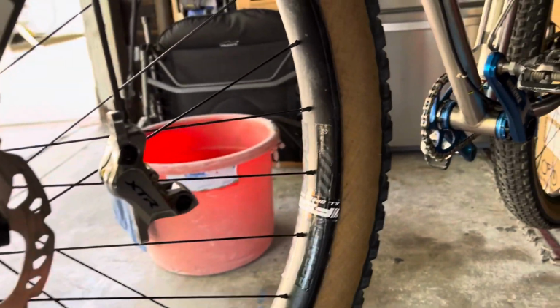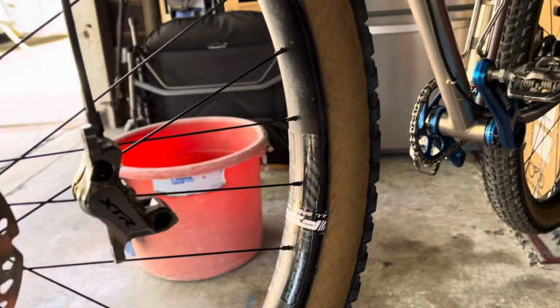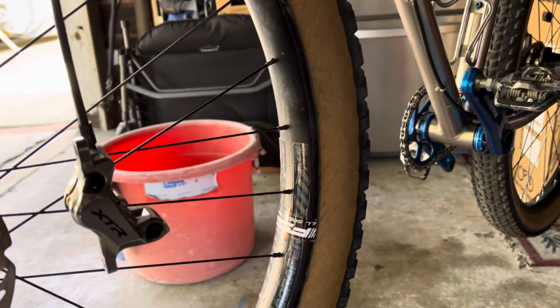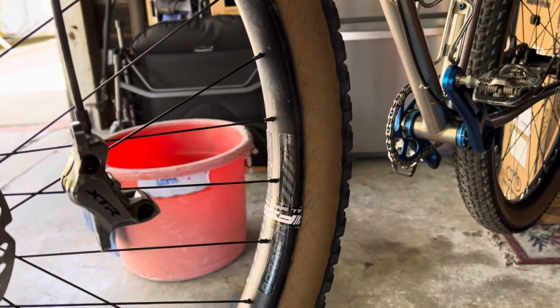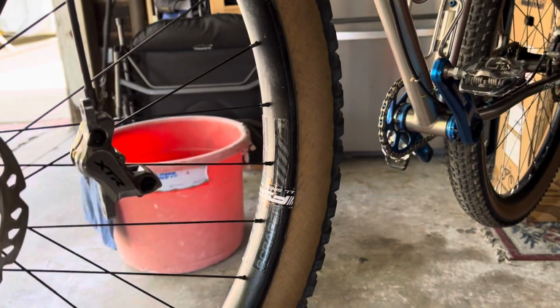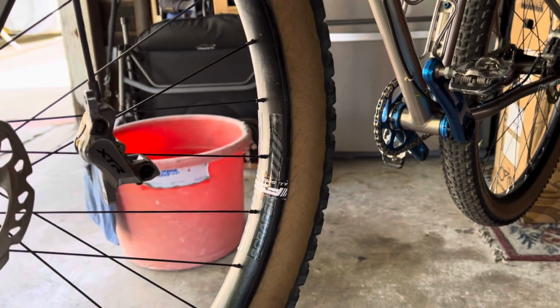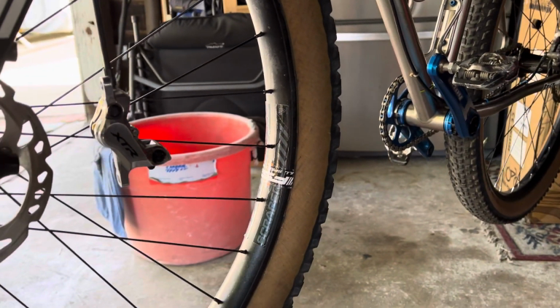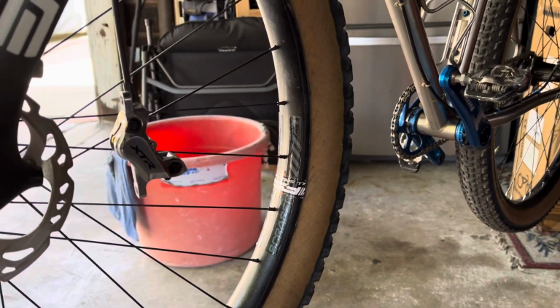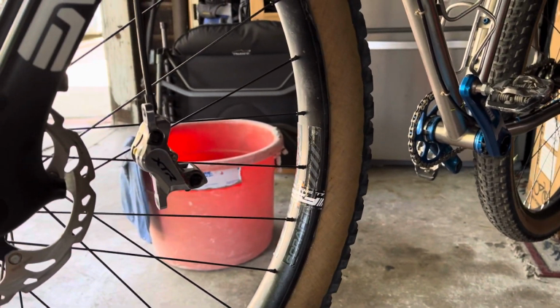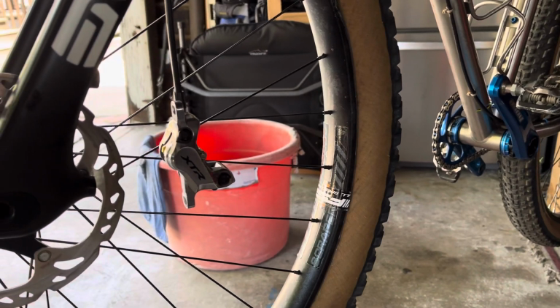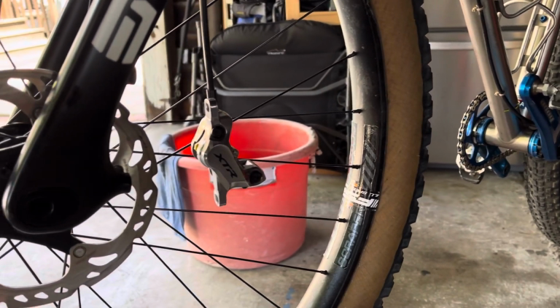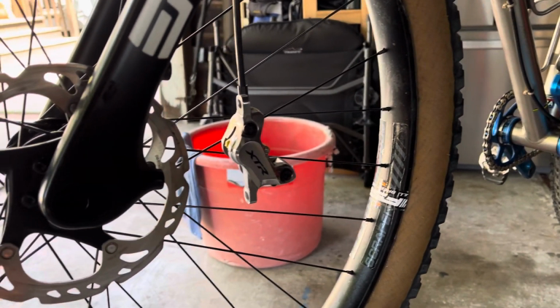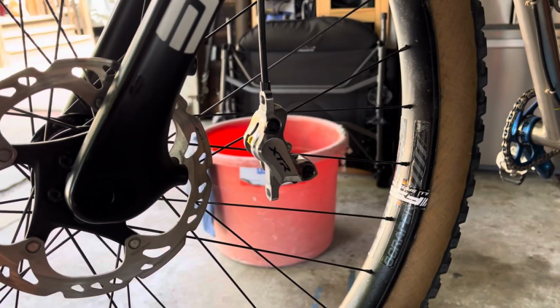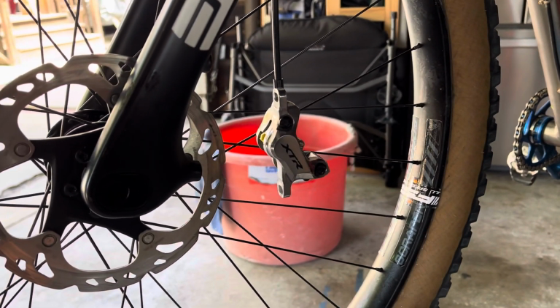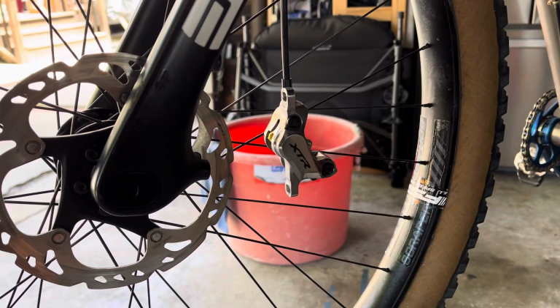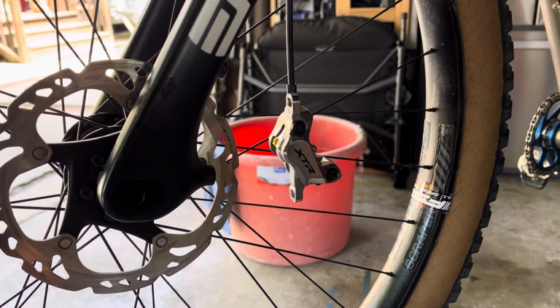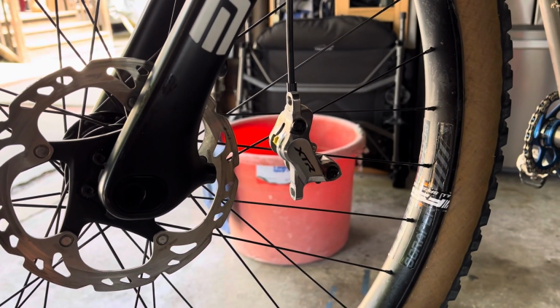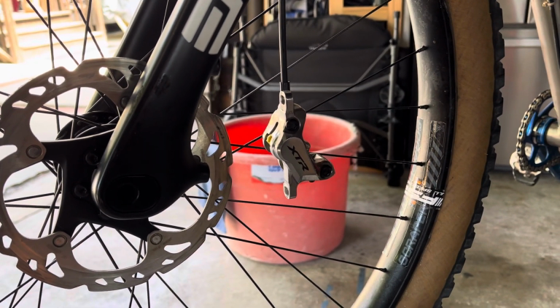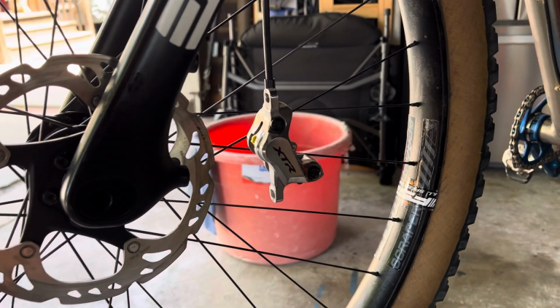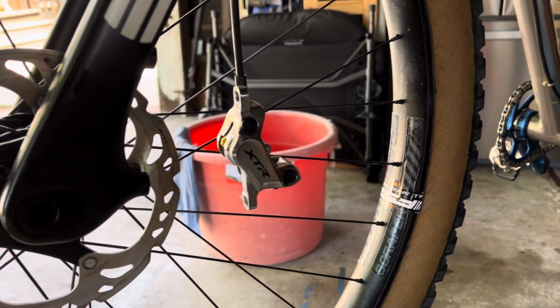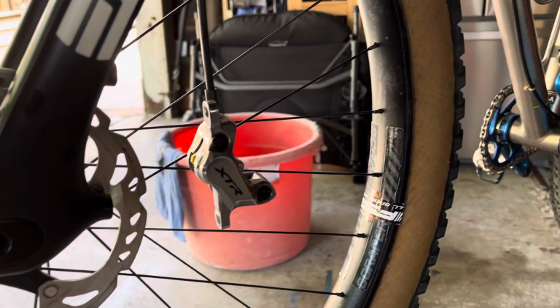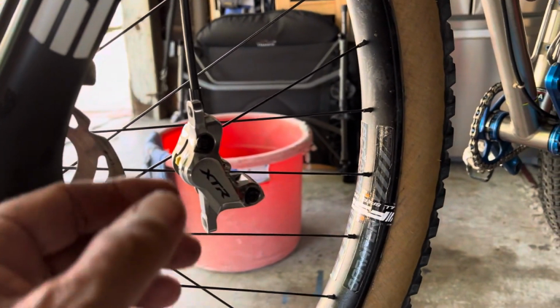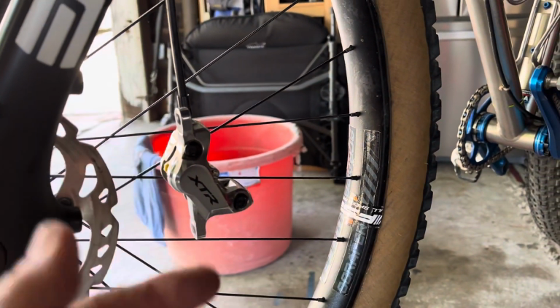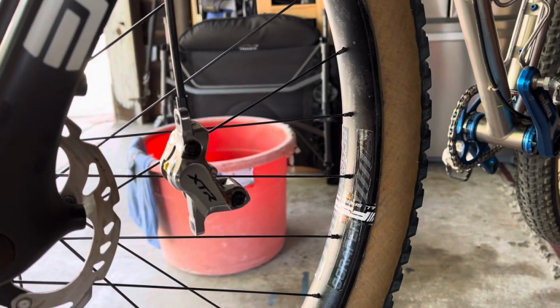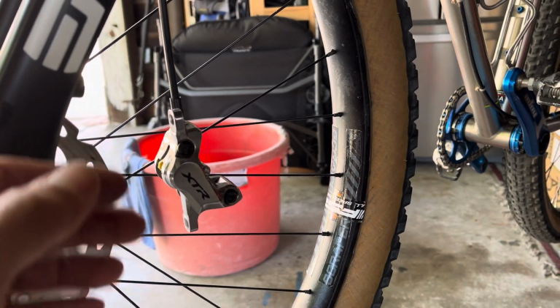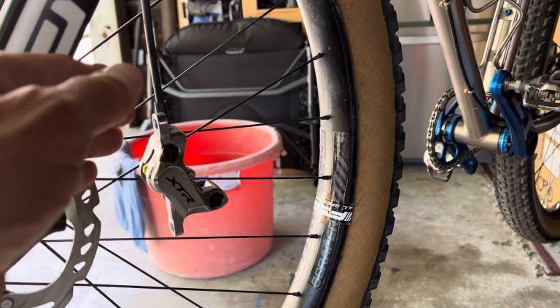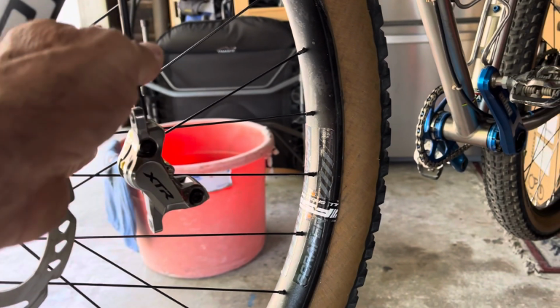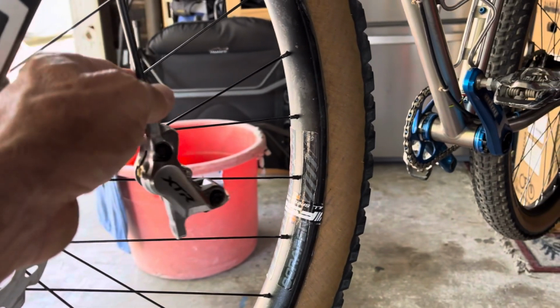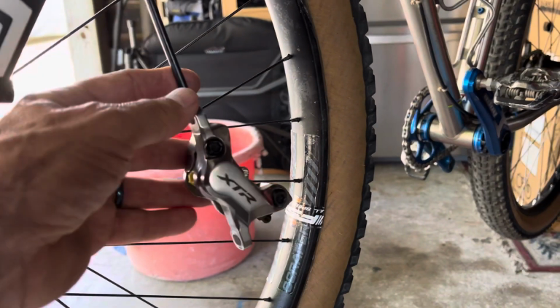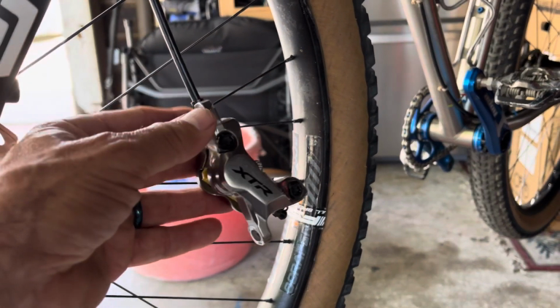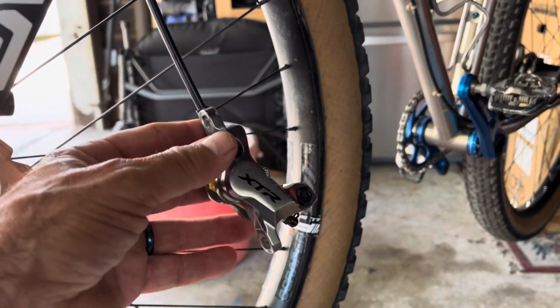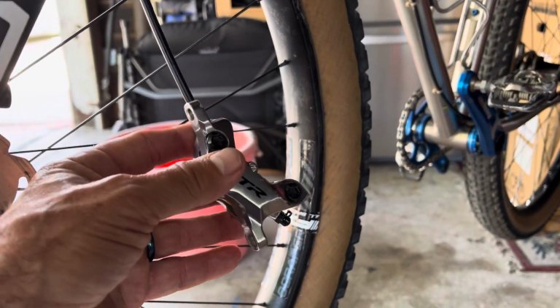I'm not going to go into the whole bleed thing. I would watch the Park Tool instructions on how to bleed brakes — that's exactly how I do it and I re-watch the video all the time.